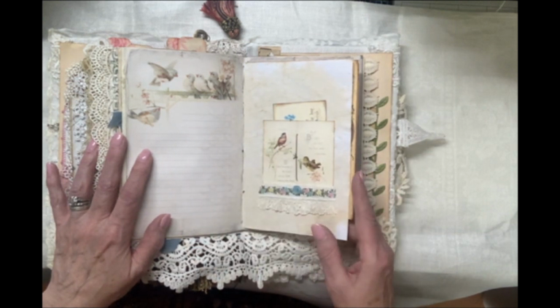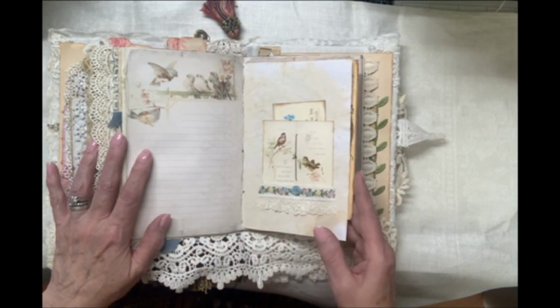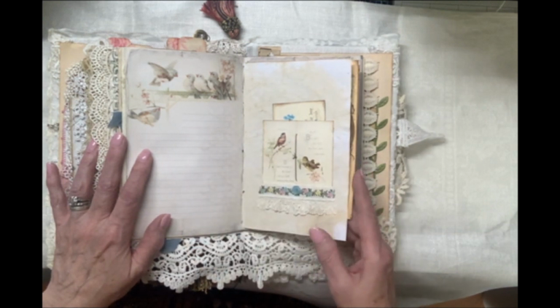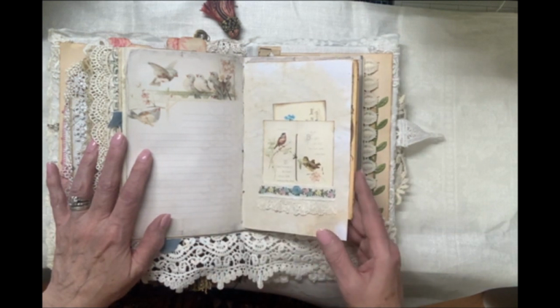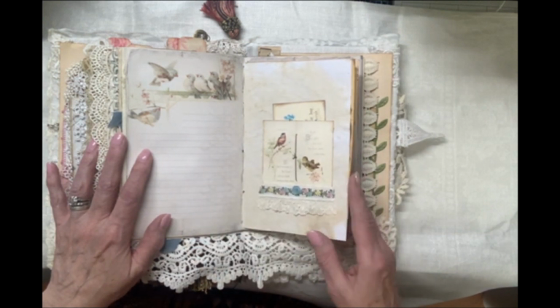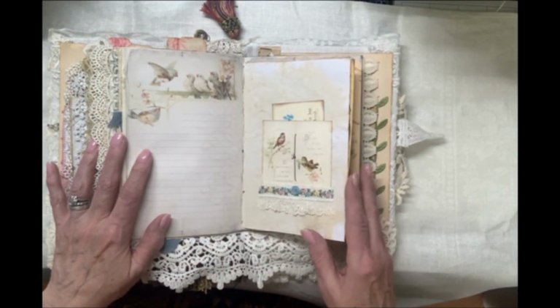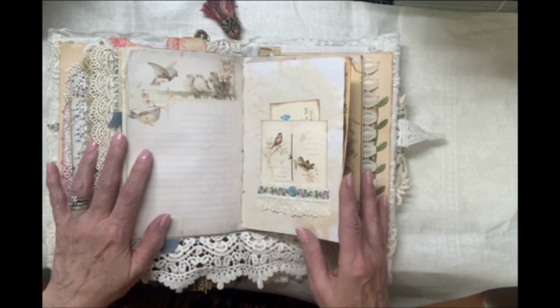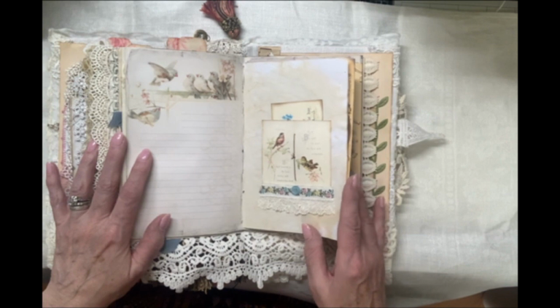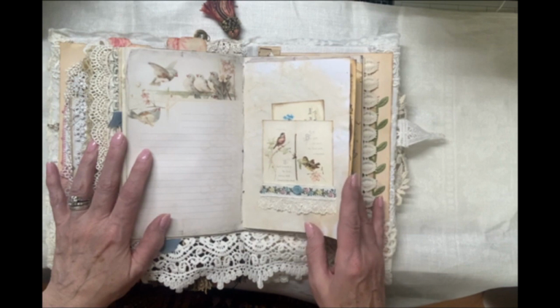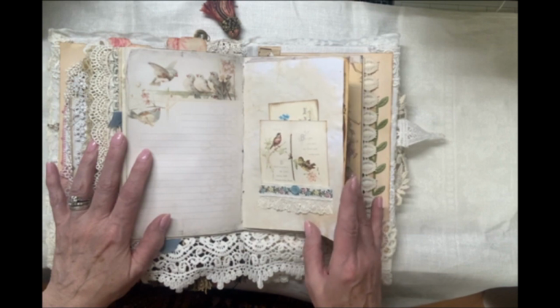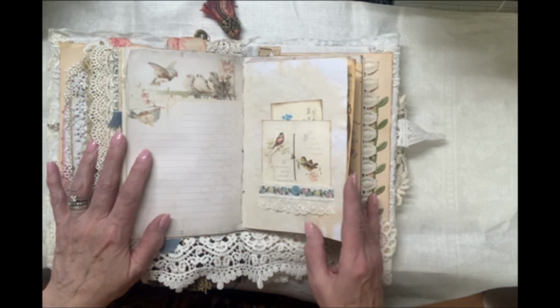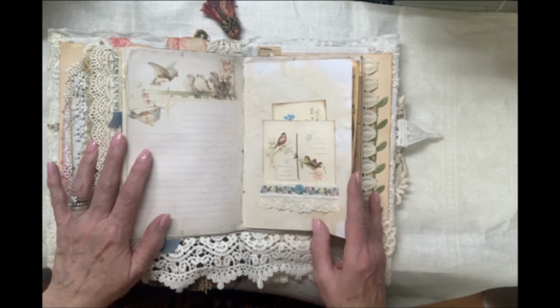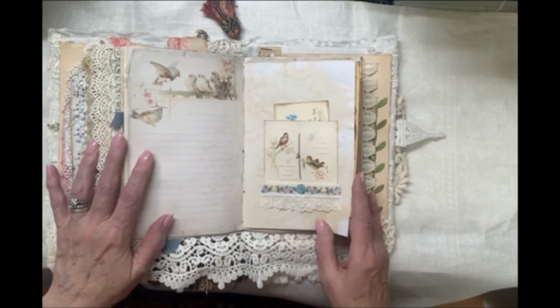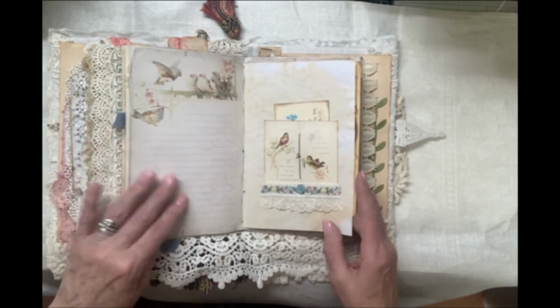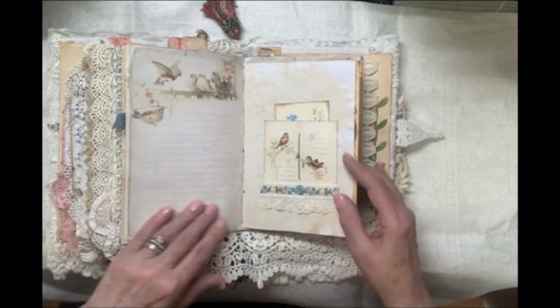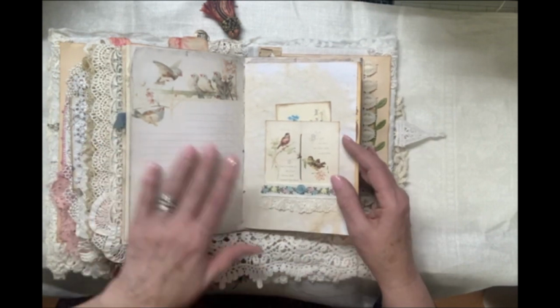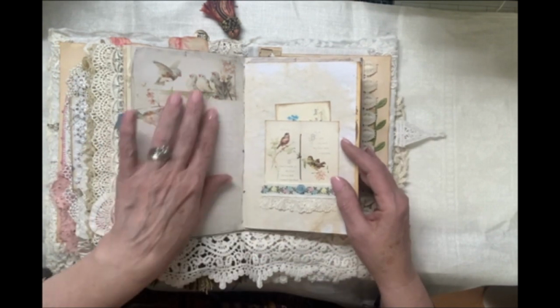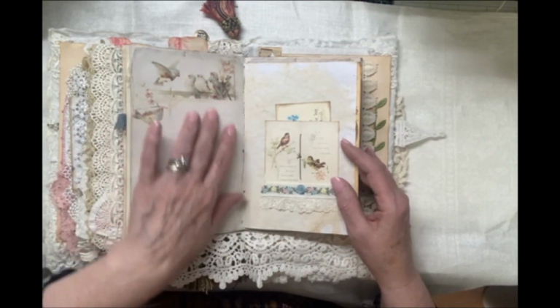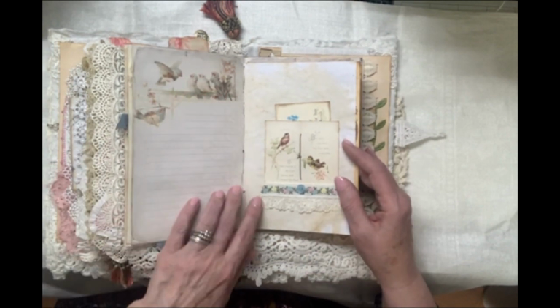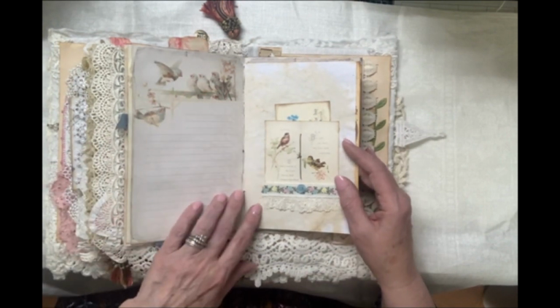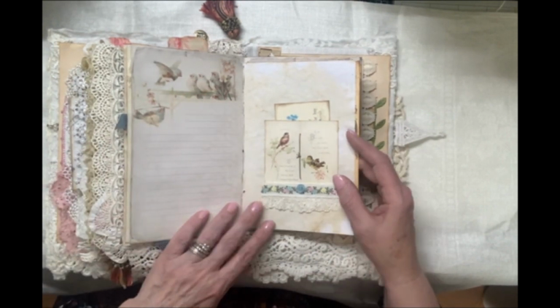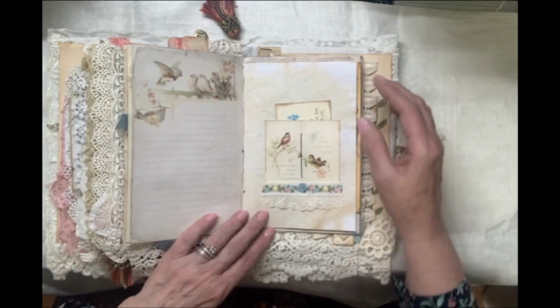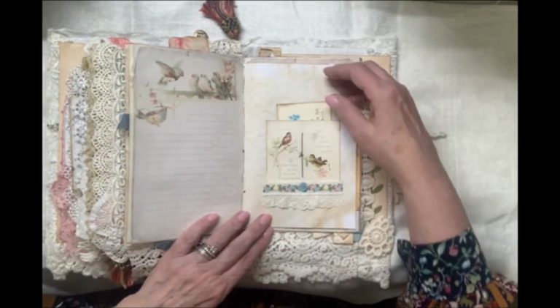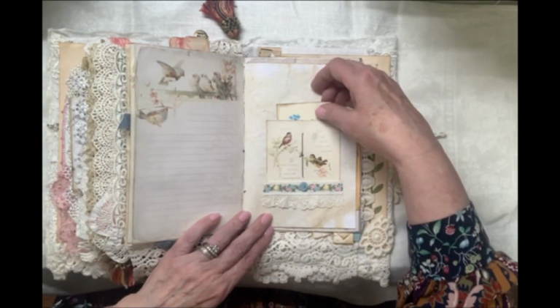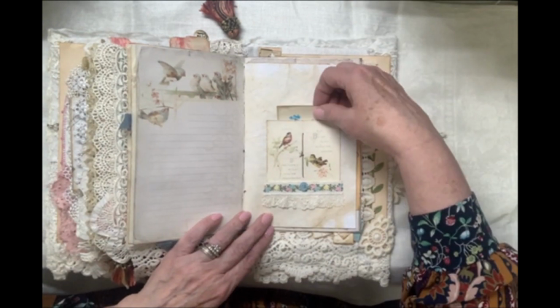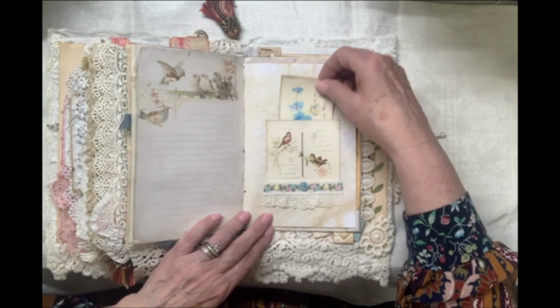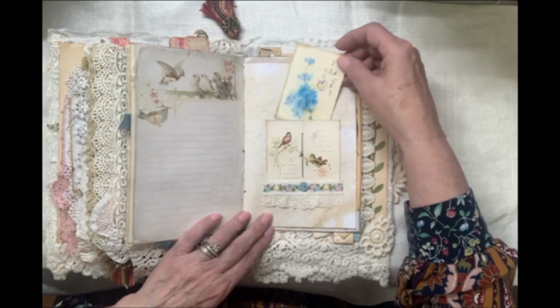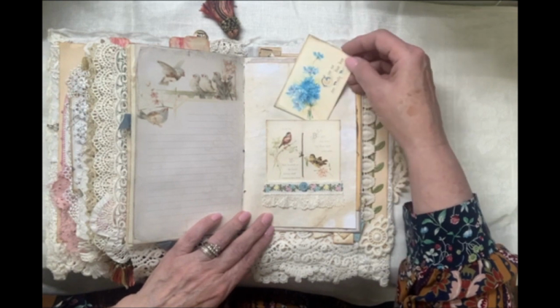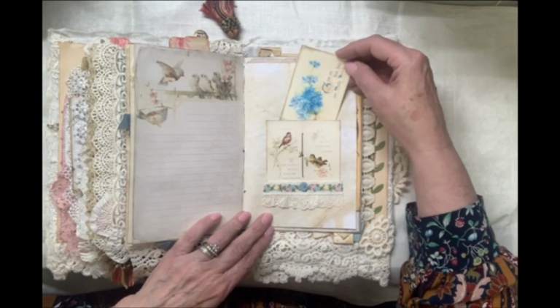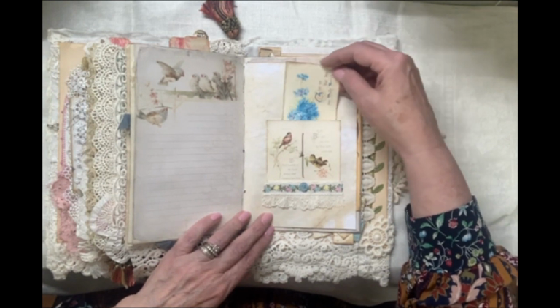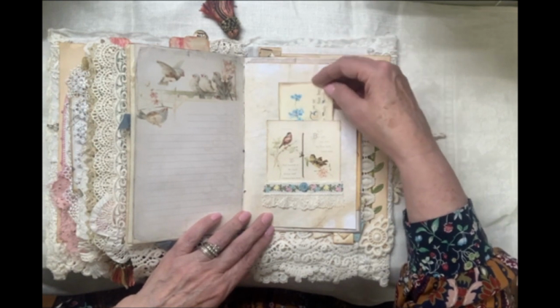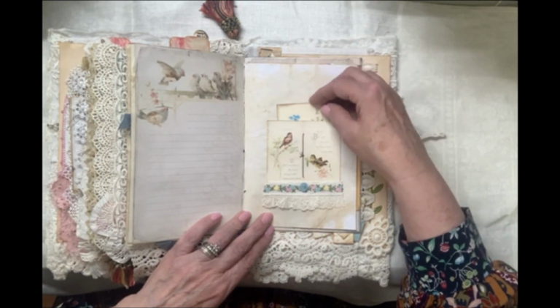This is from Digital Scrap Helper — their English cottage image. More scripture.